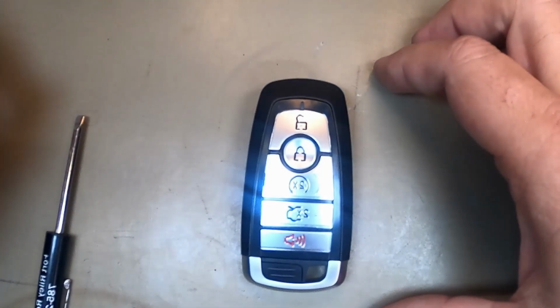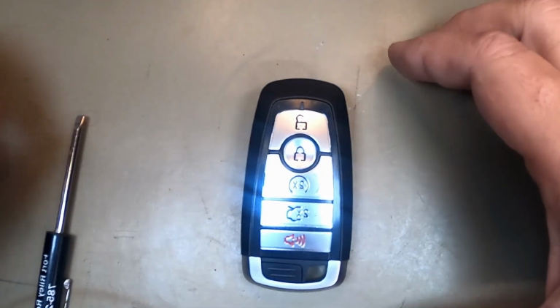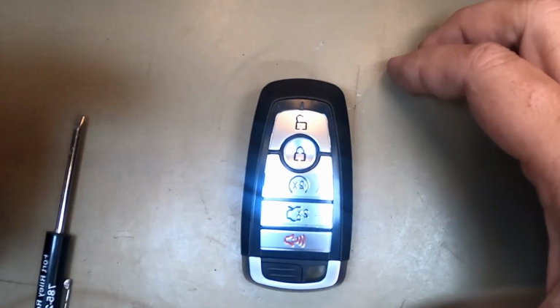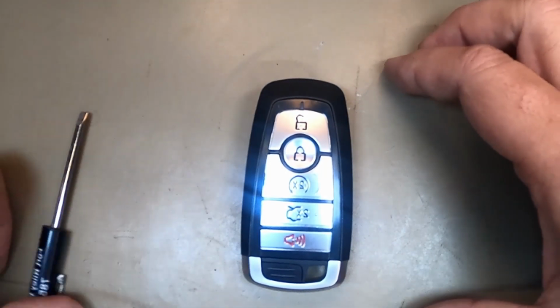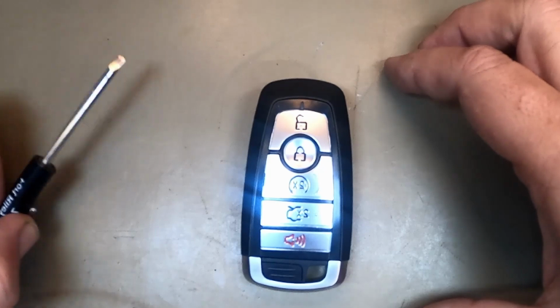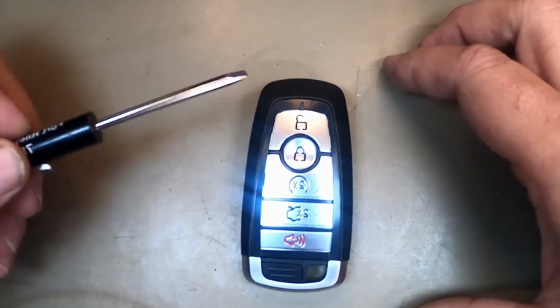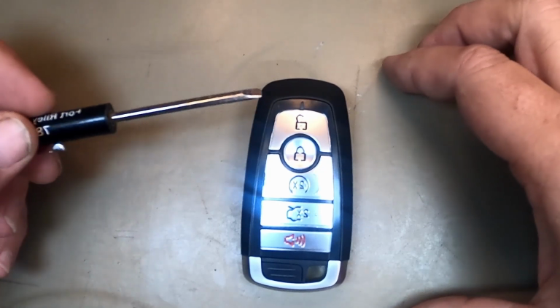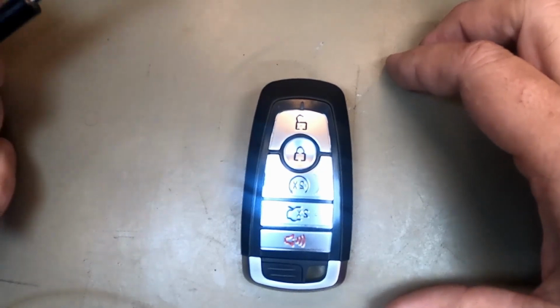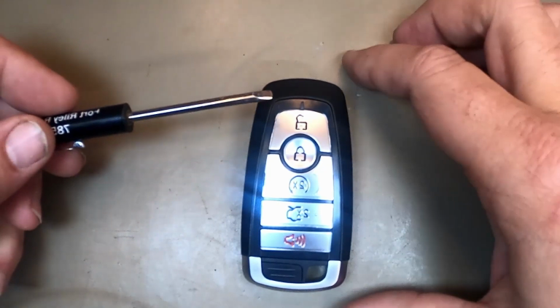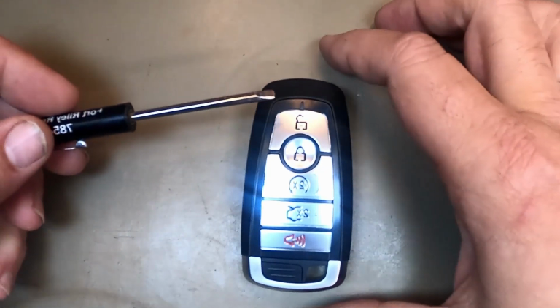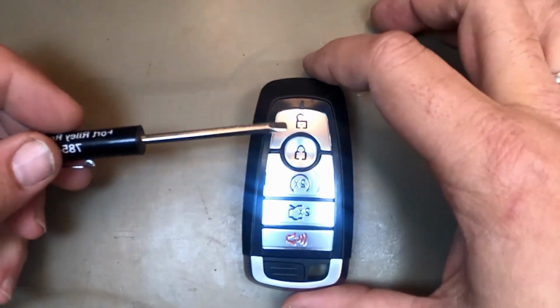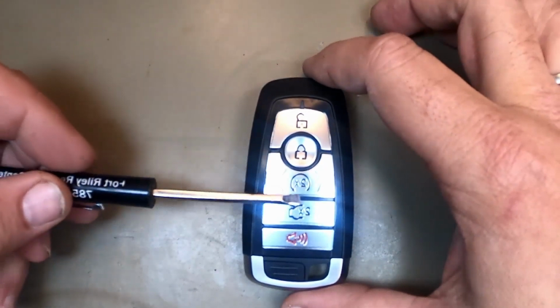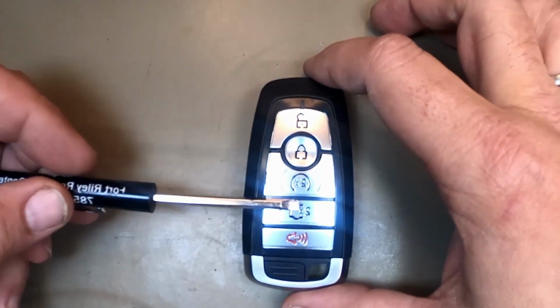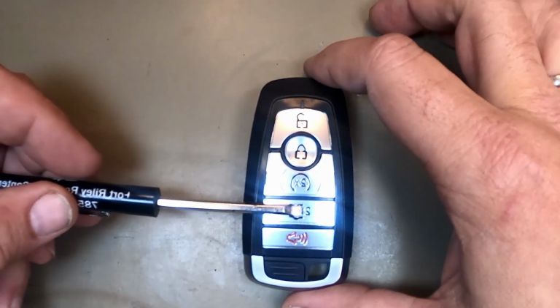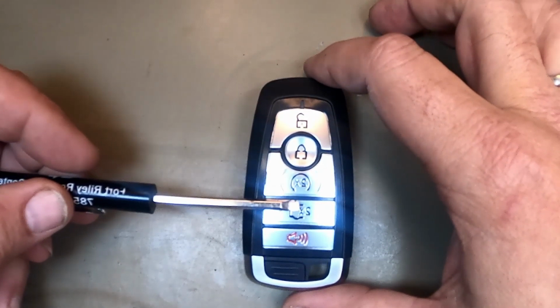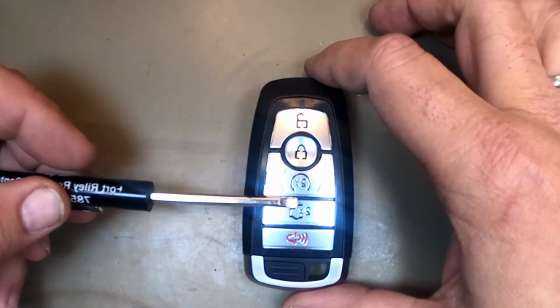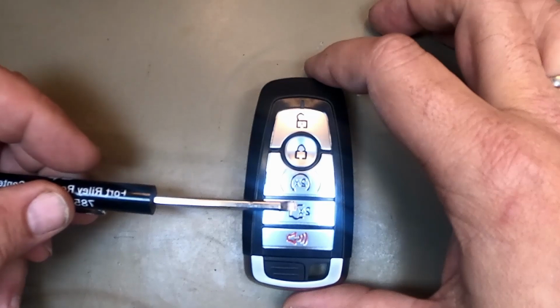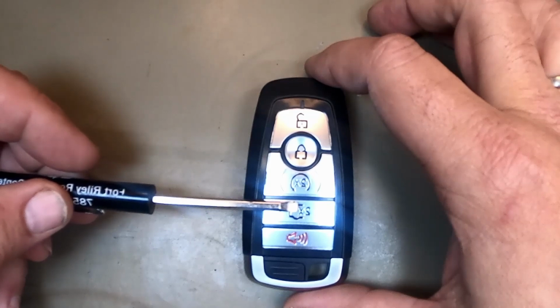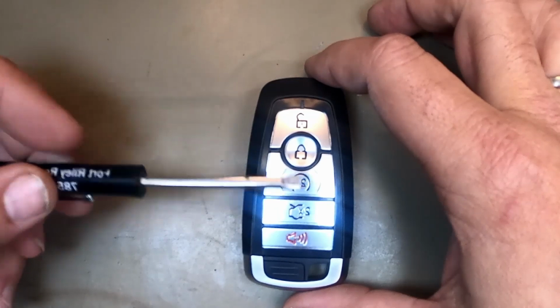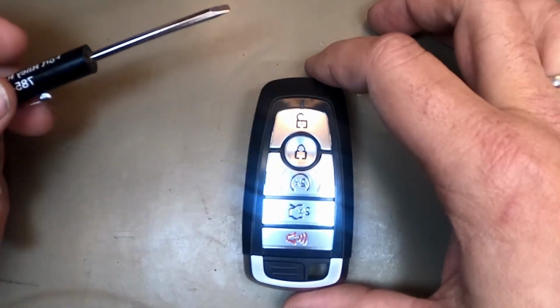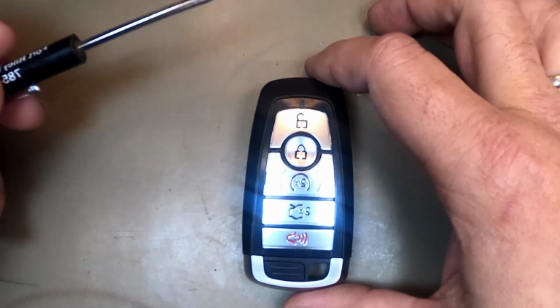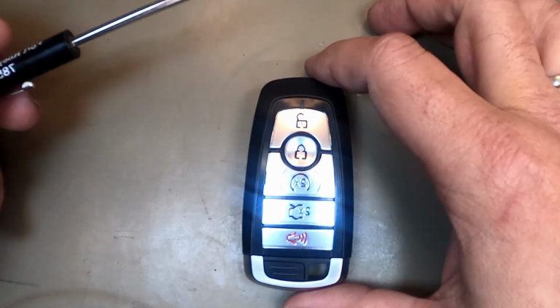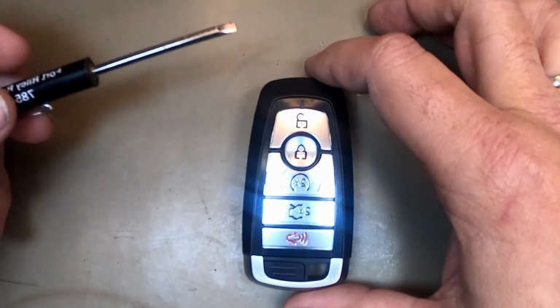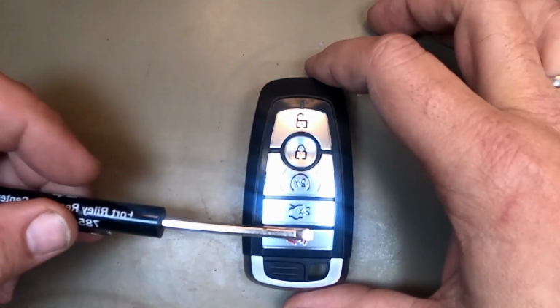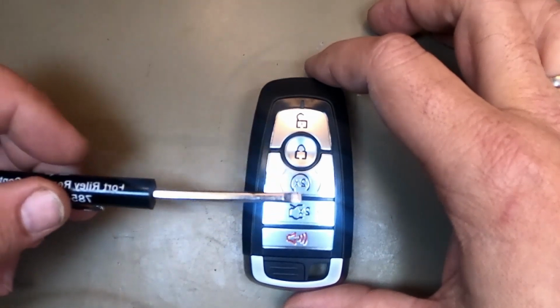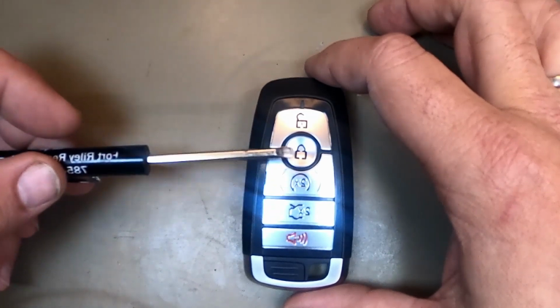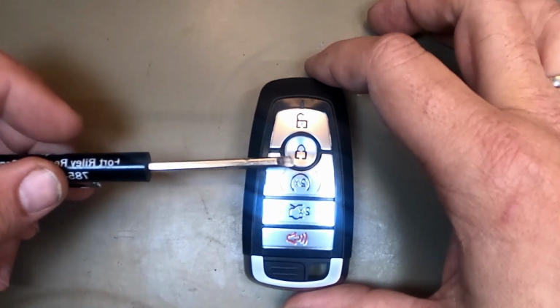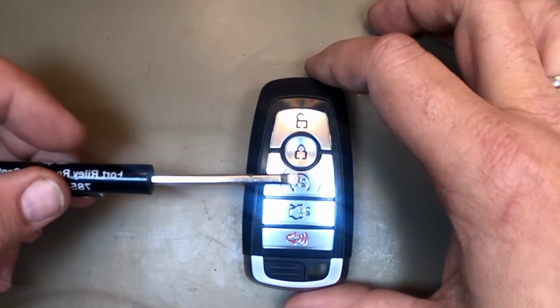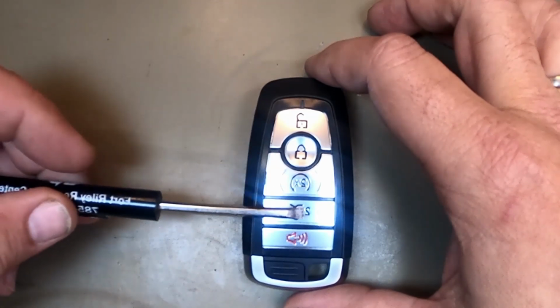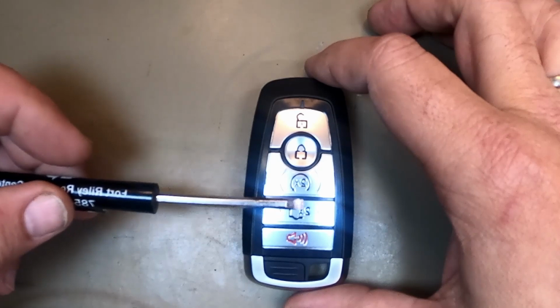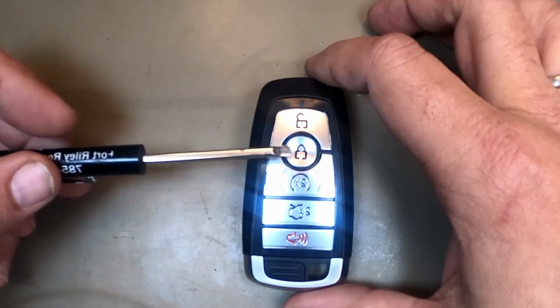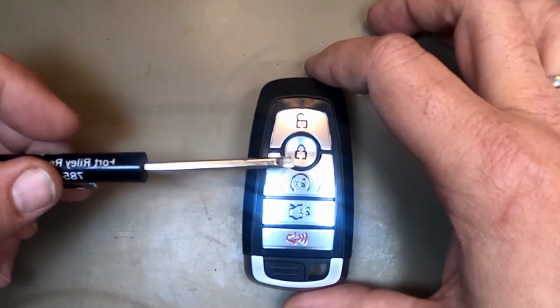We're going to change the battery out on our five-button Ford smart remote. Doesn't matter if you've got the trunk, the hatch, or tailgate right here — it's all the same principle on these. Just the button configuration will be a little bit different.